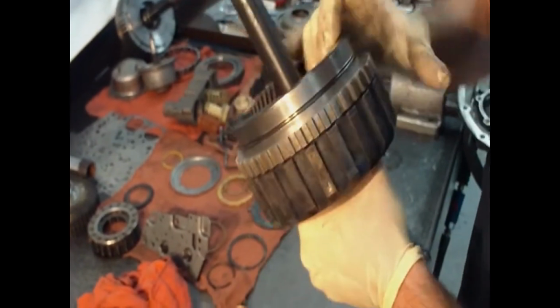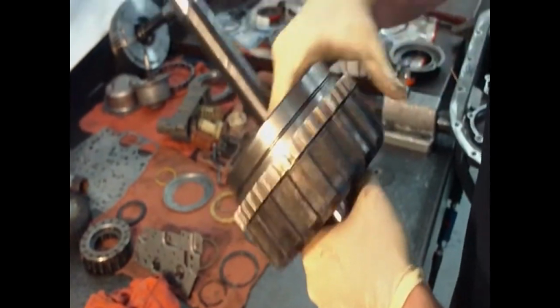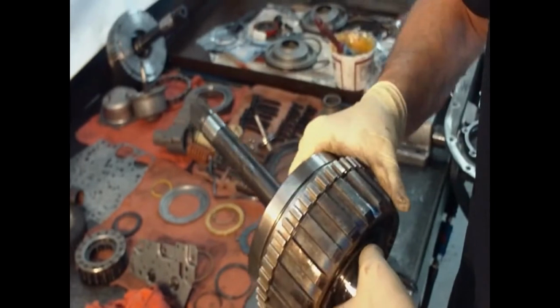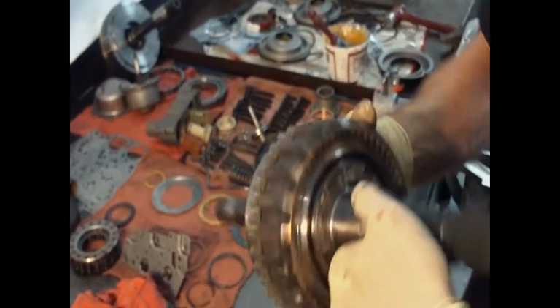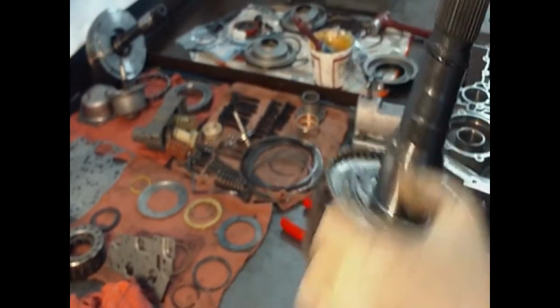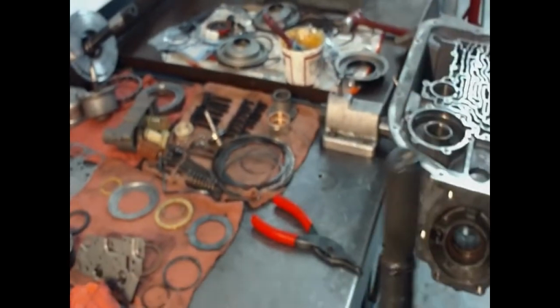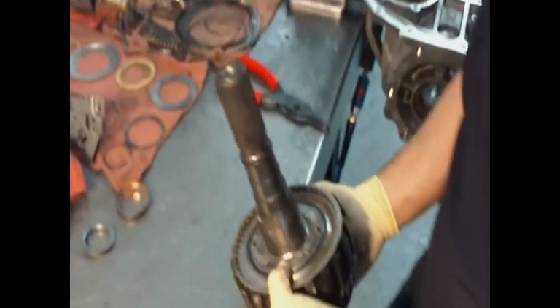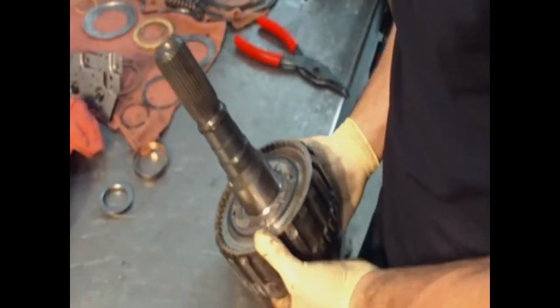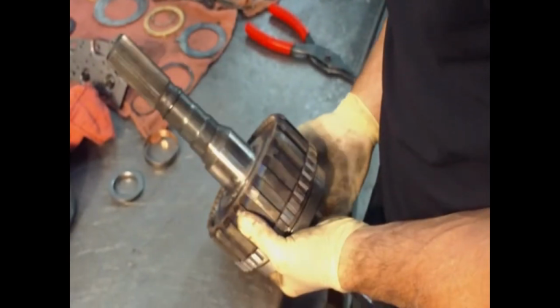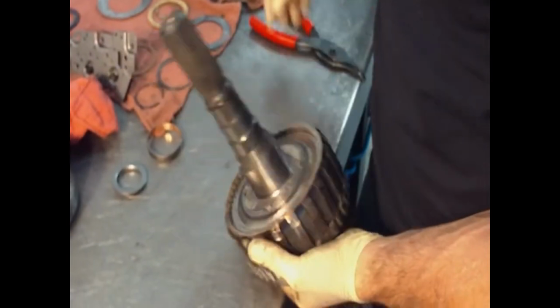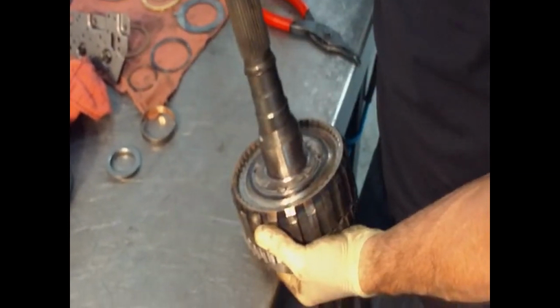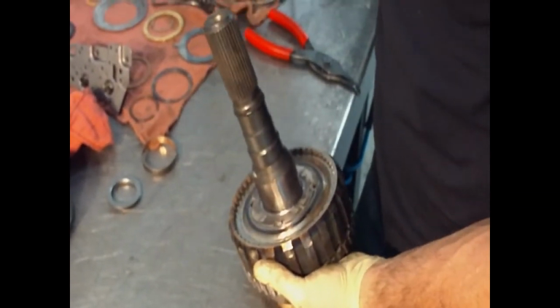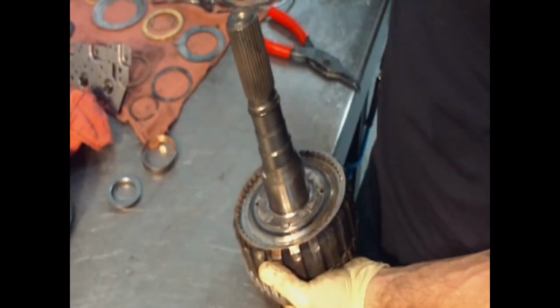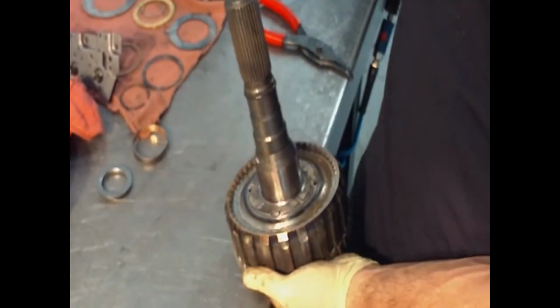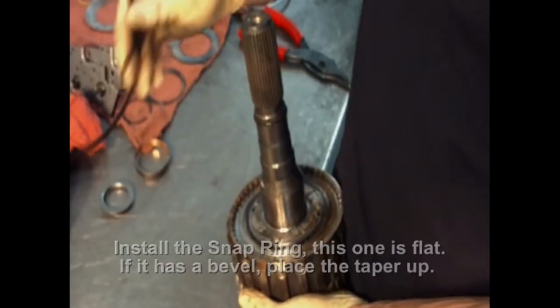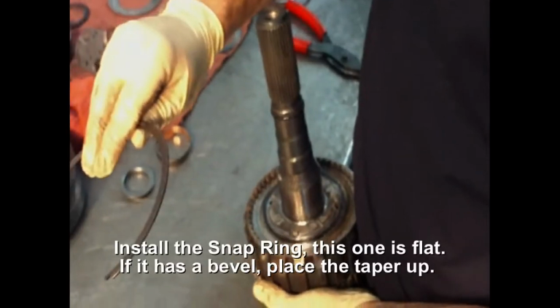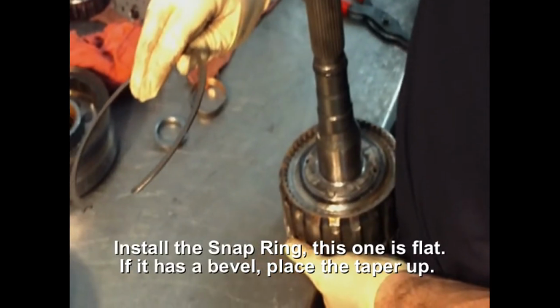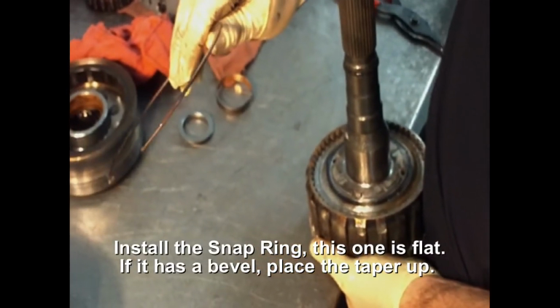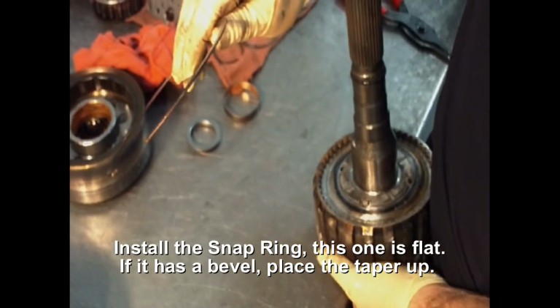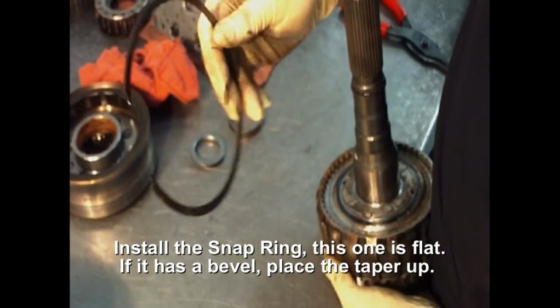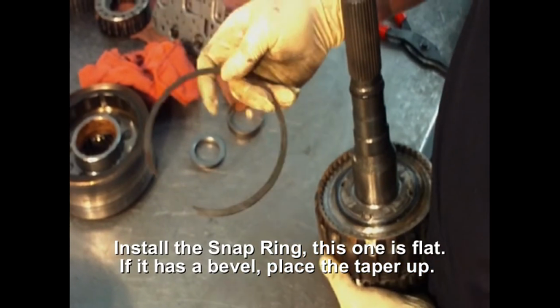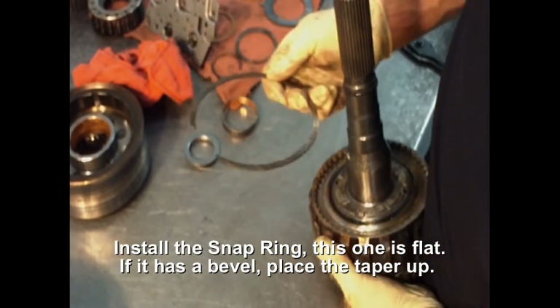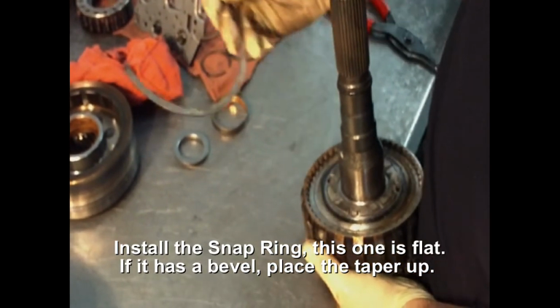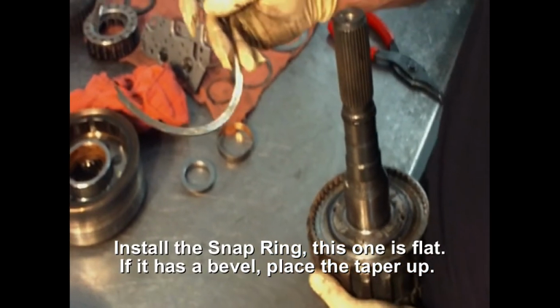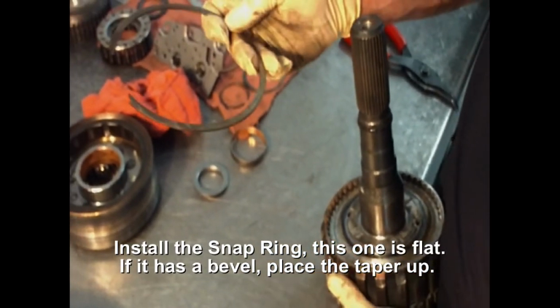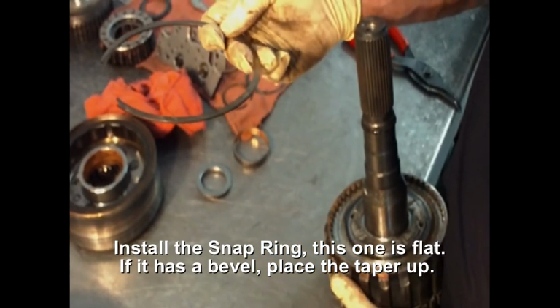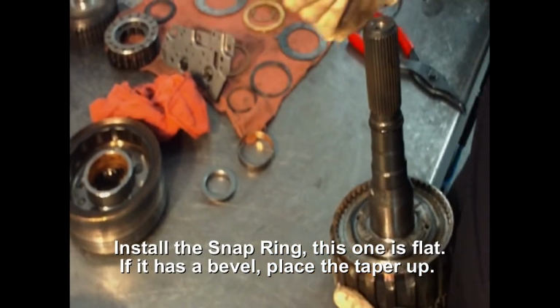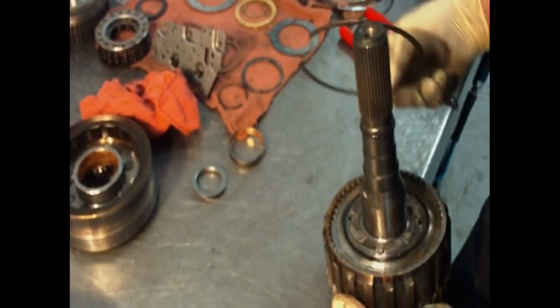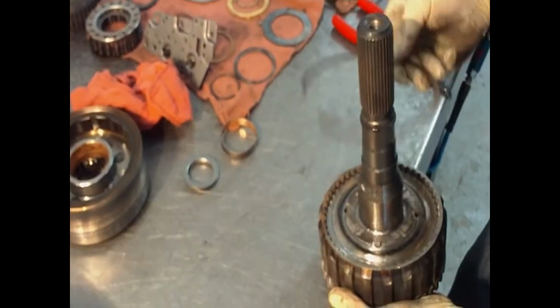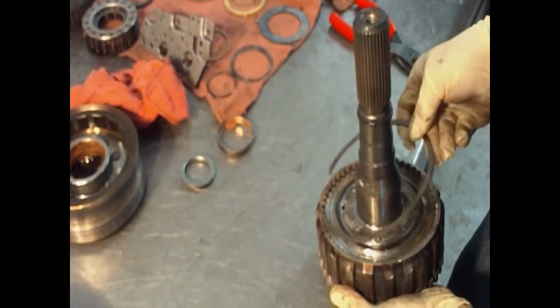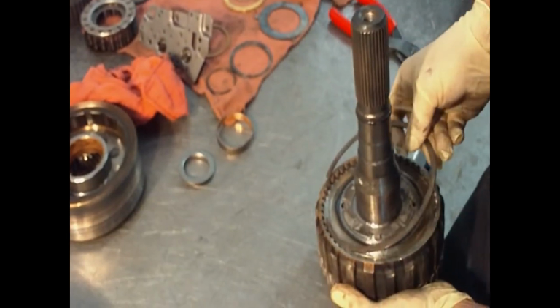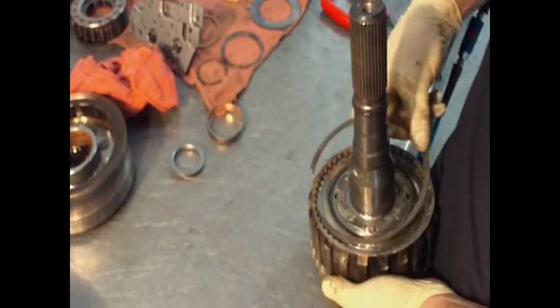Snap it in place and turn it over. It's a snap ring — some of these have a bevel on them, this one's flat. If it does have a bevel, make sure that the taper is up. This one here is flat.